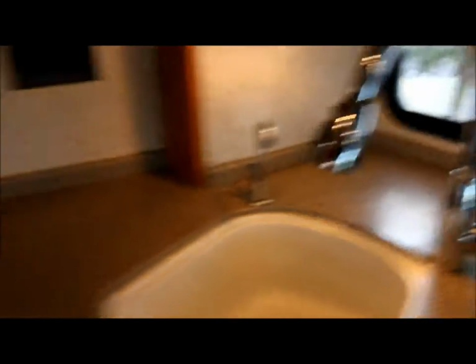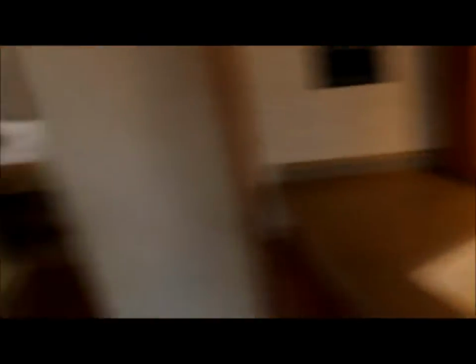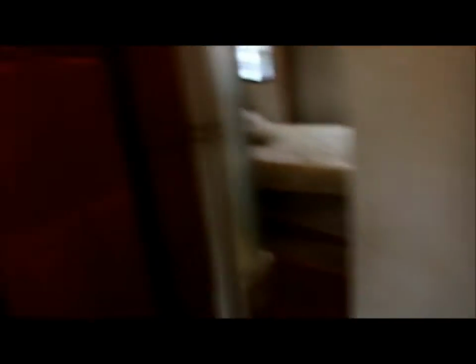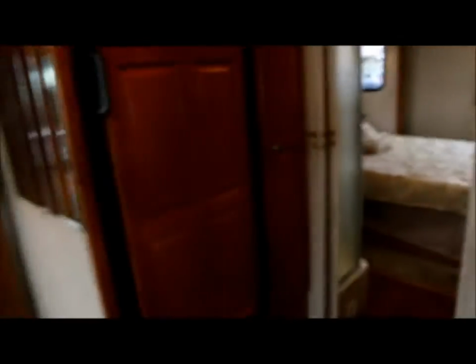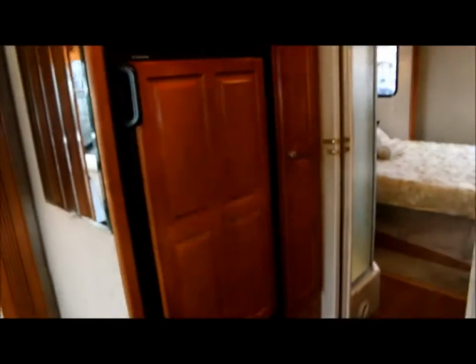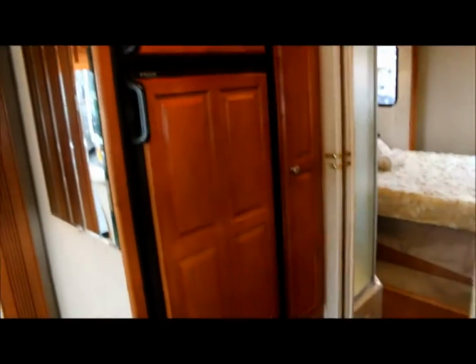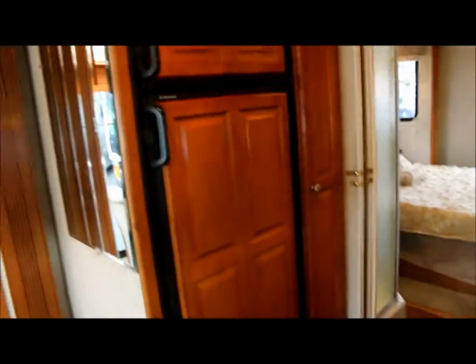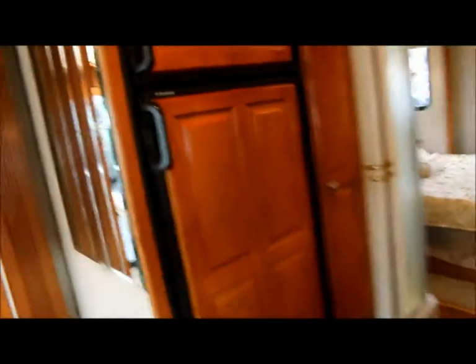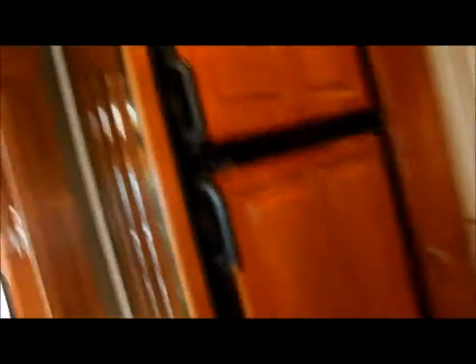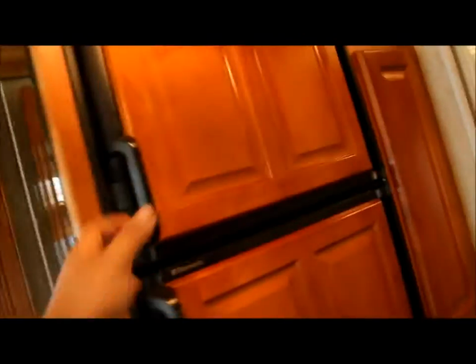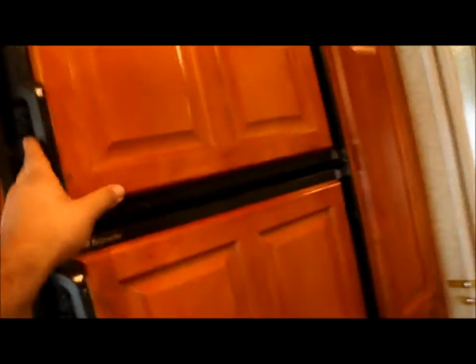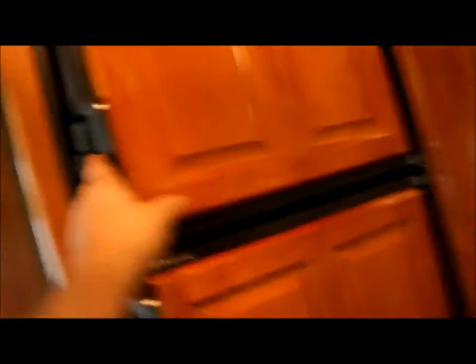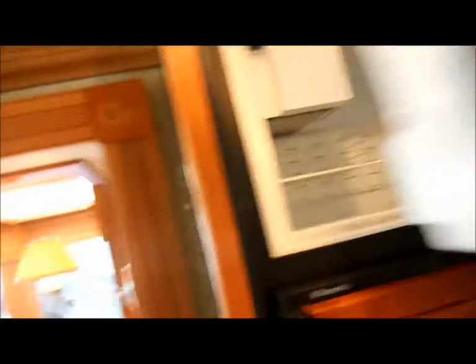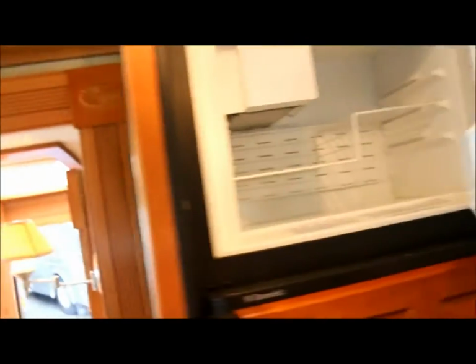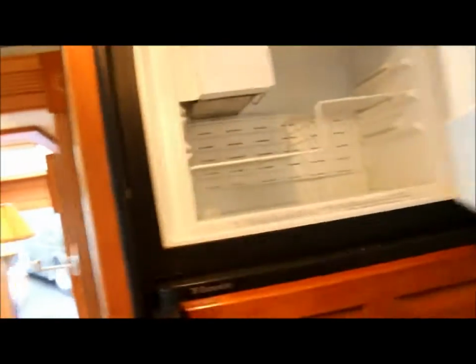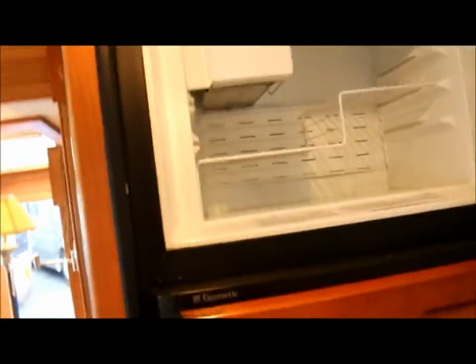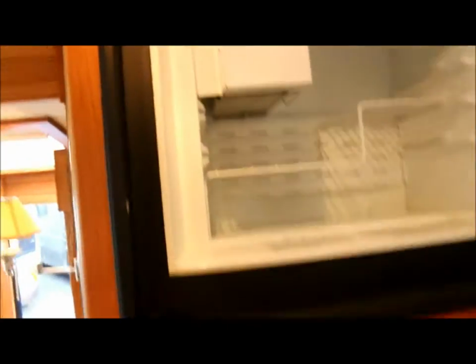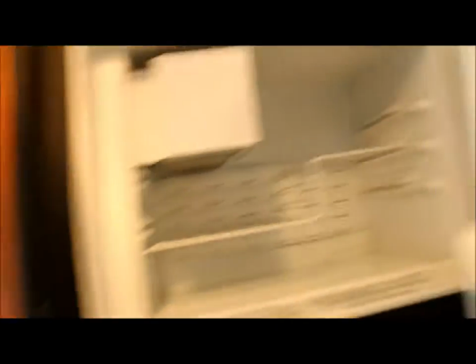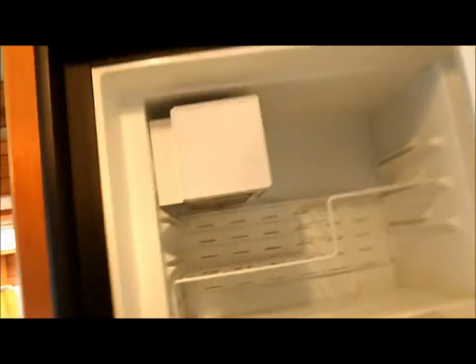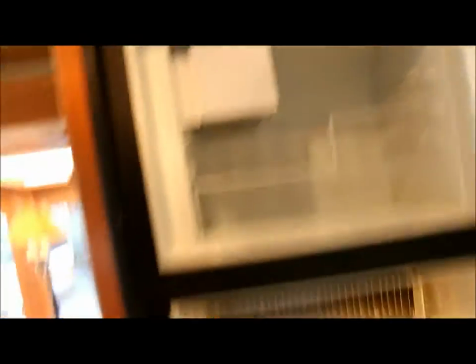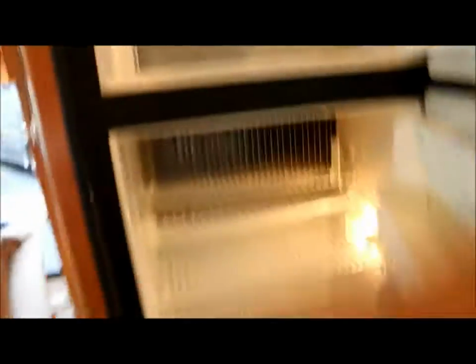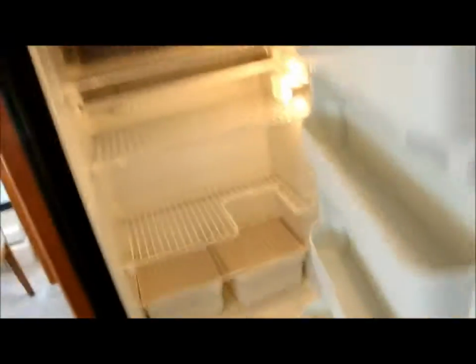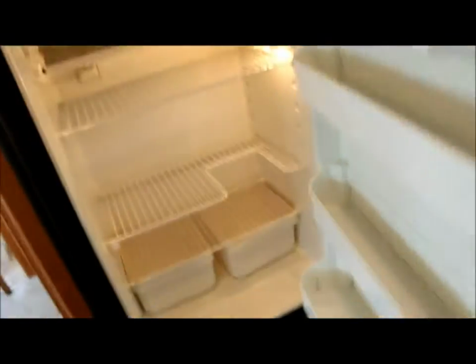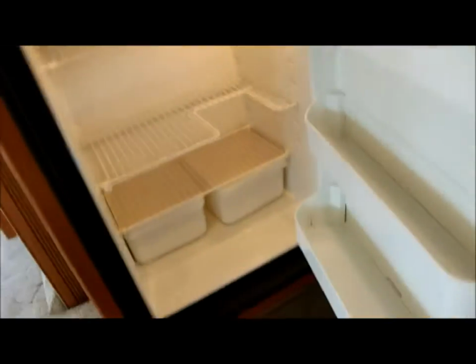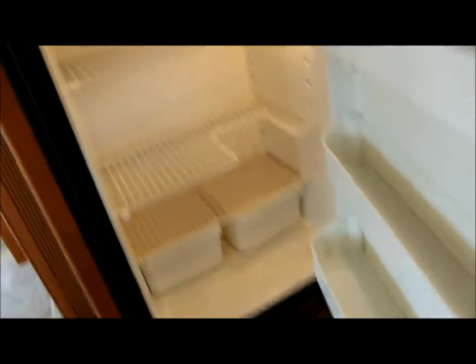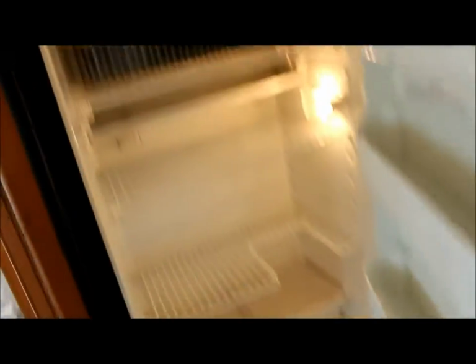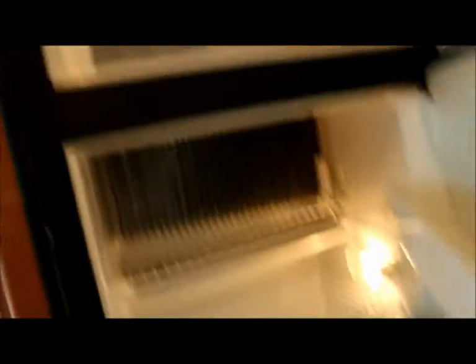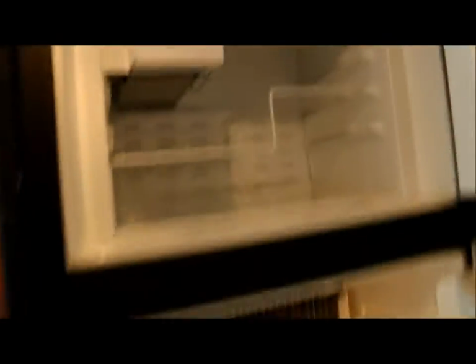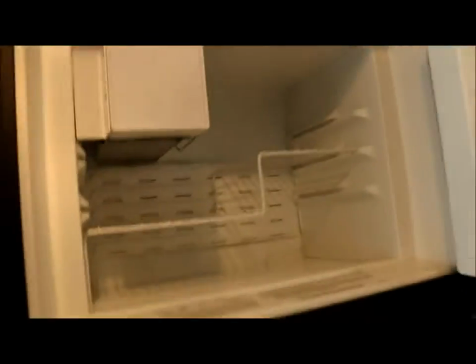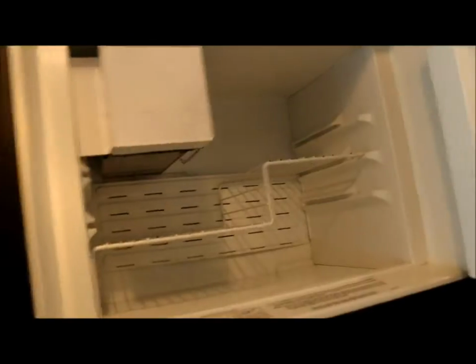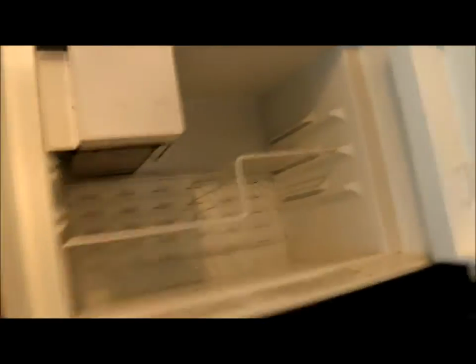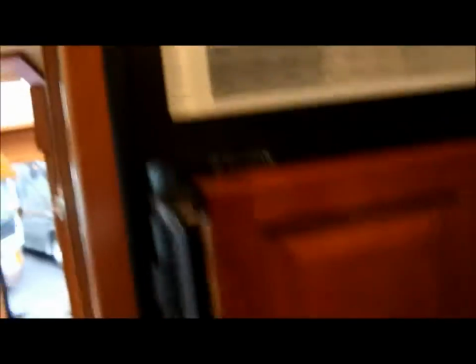And then you have a Dometic two-door fridge — also very clean.